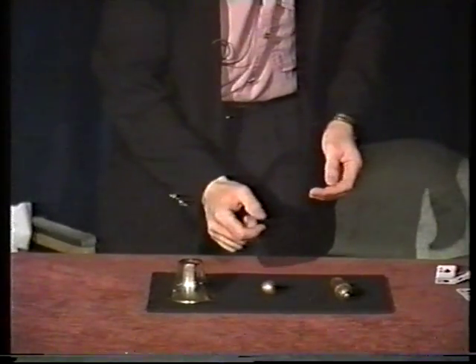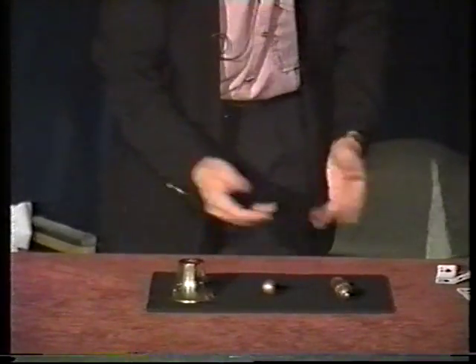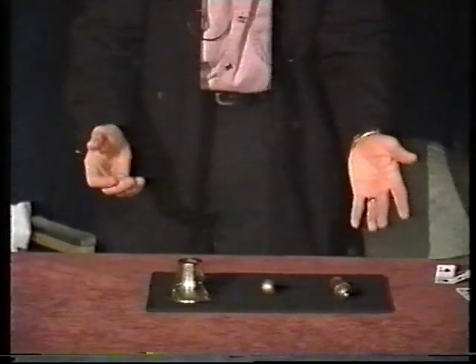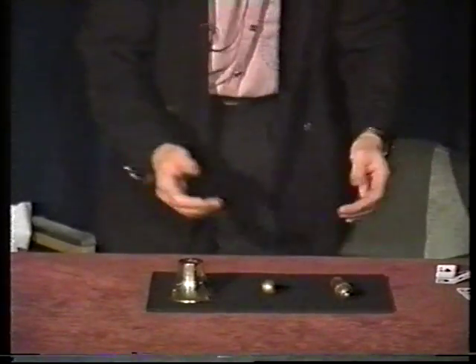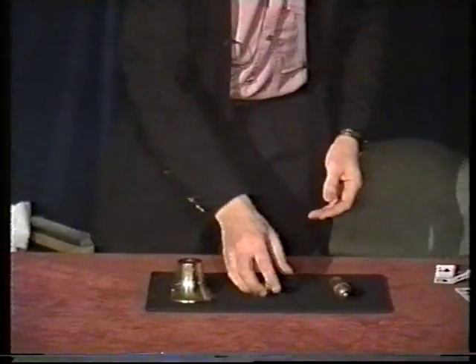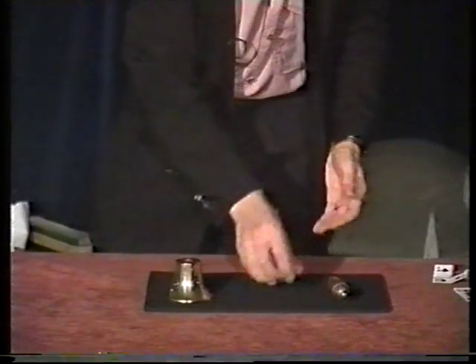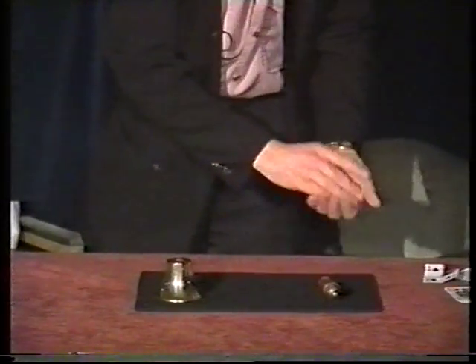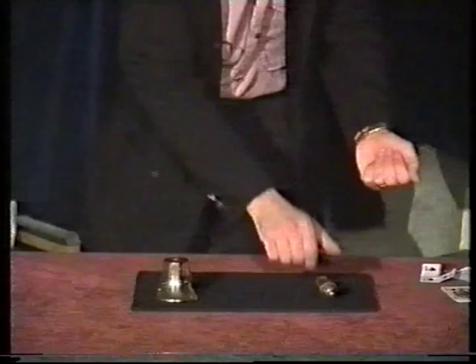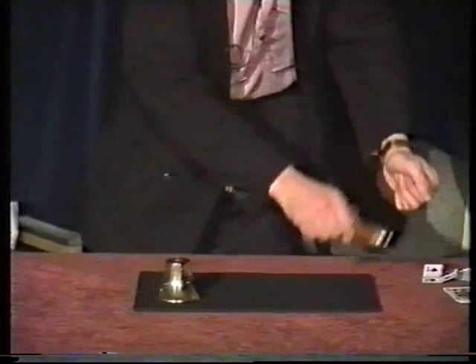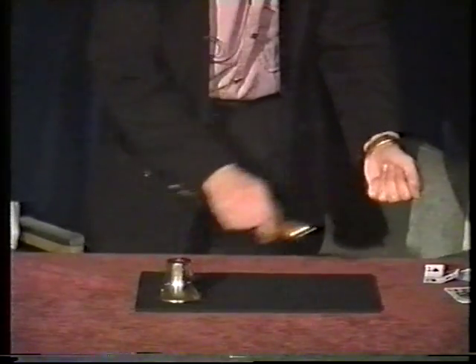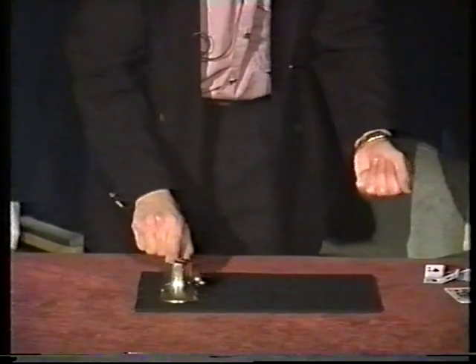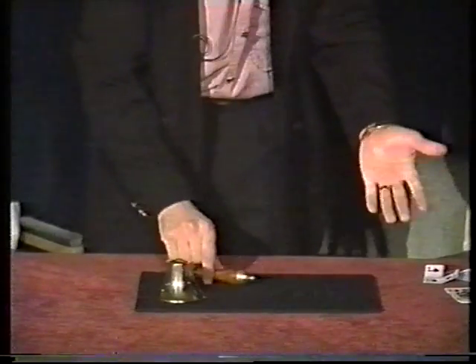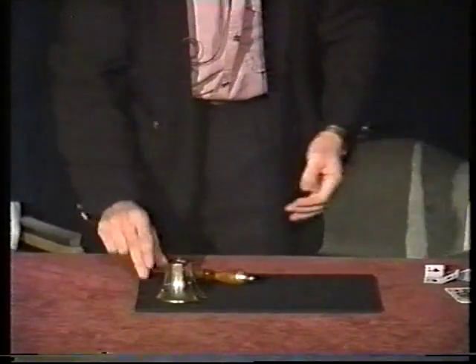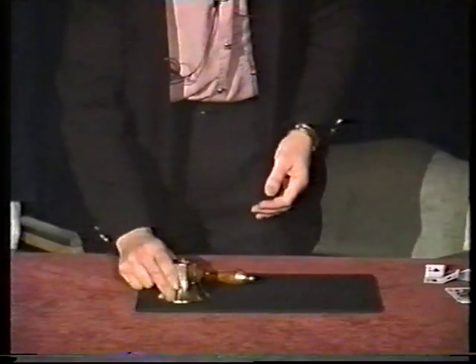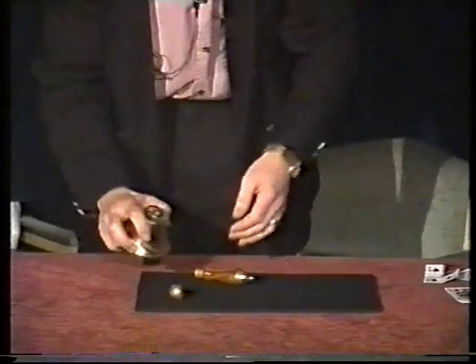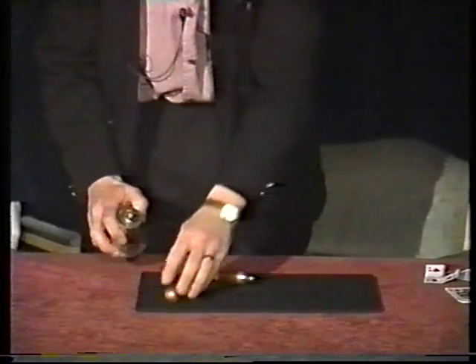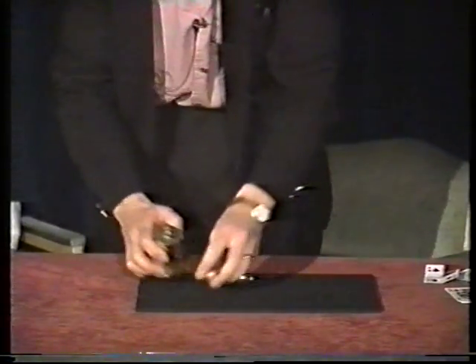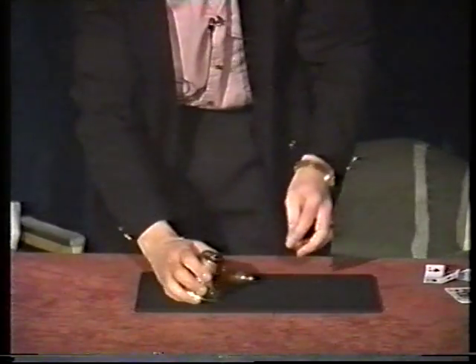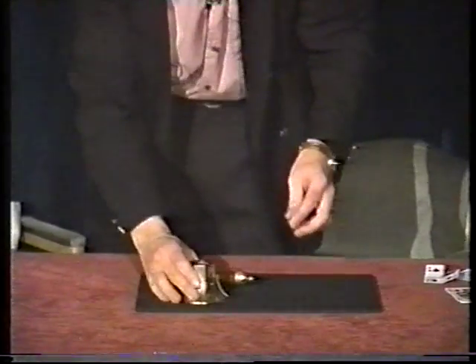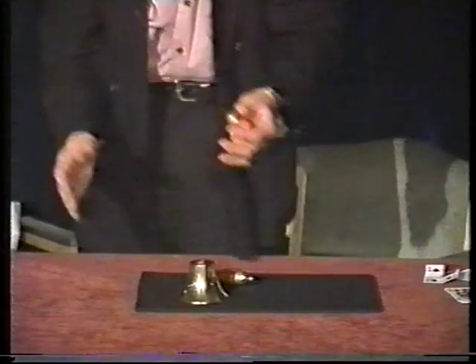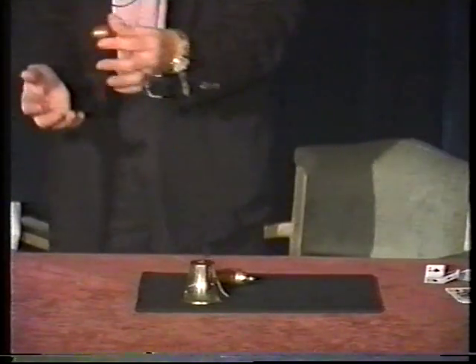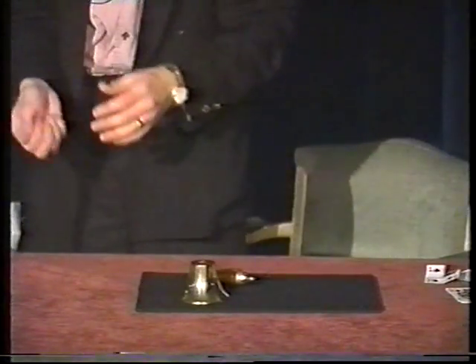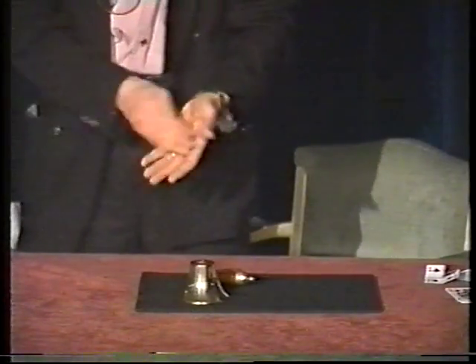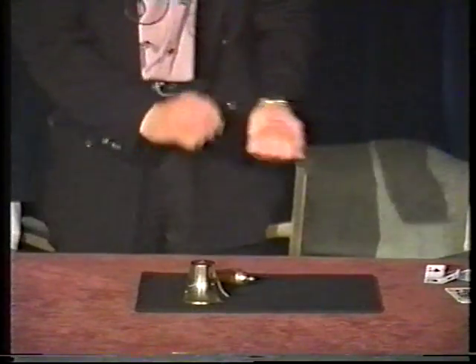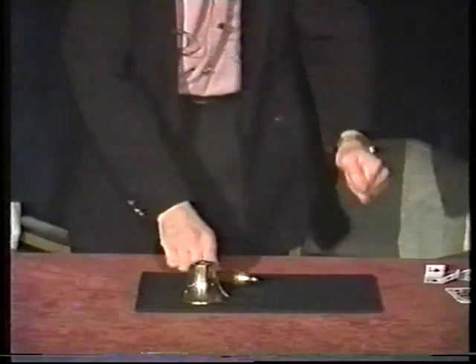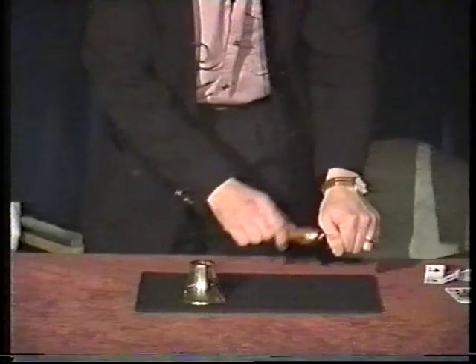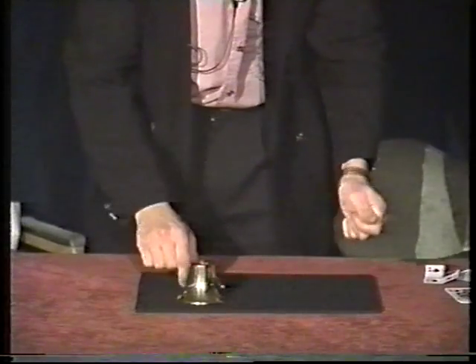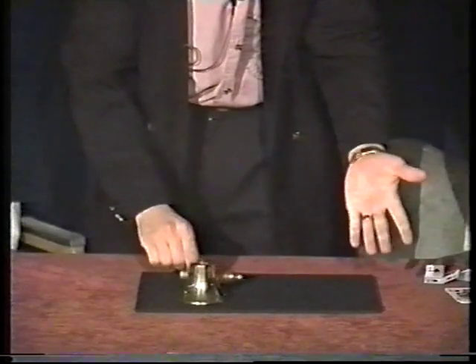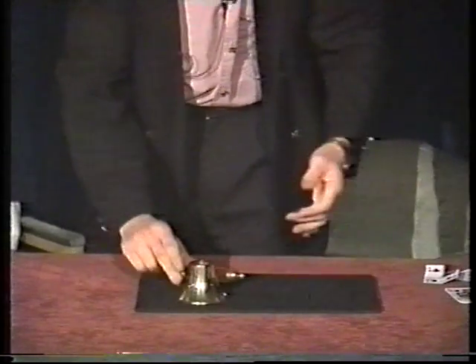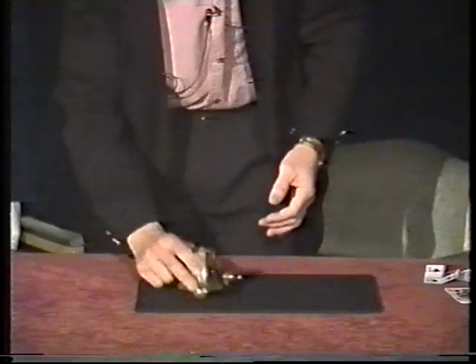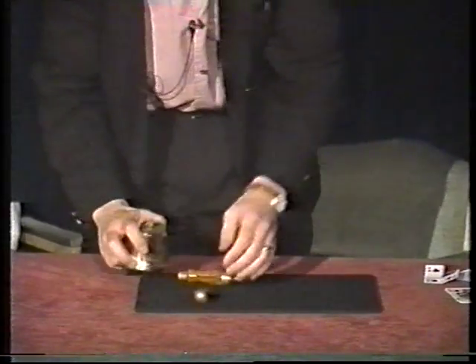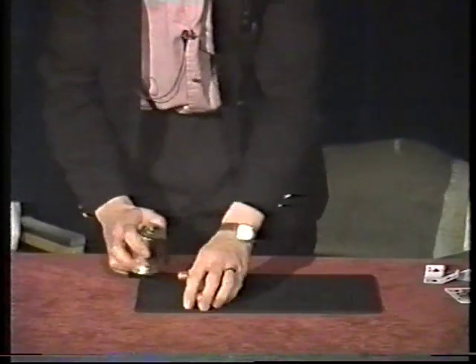Or a clapper. If I take the ball here and tap it with the wand and do this, it disappears and reappears under the bell. I'll do that one more time. Tap, tap. Reappears under the bell.